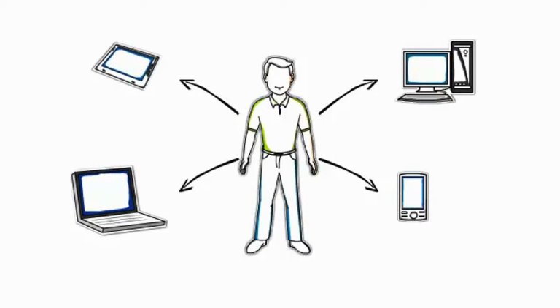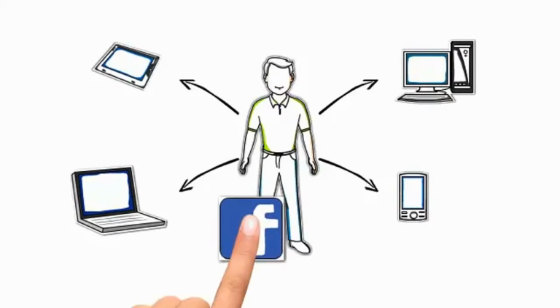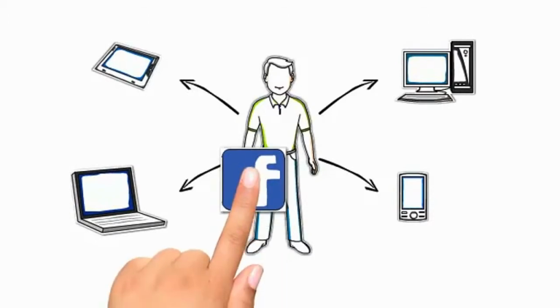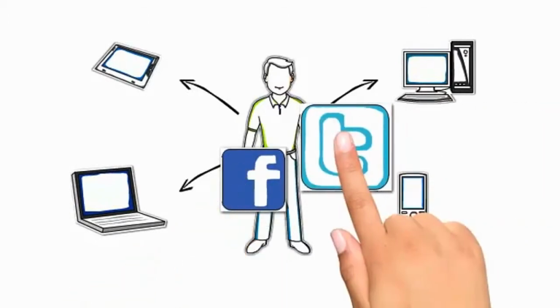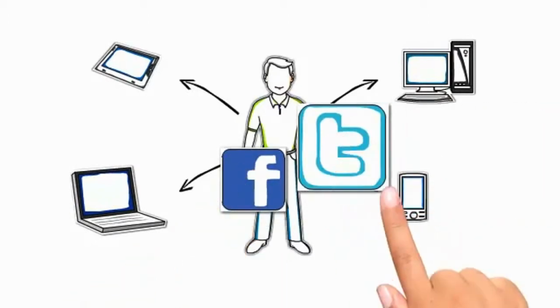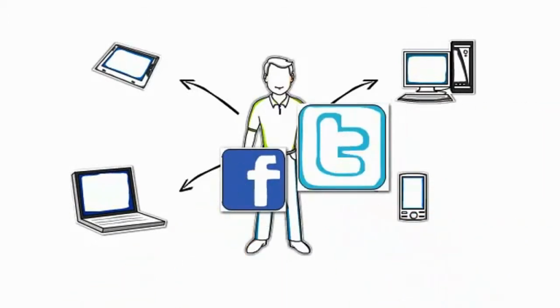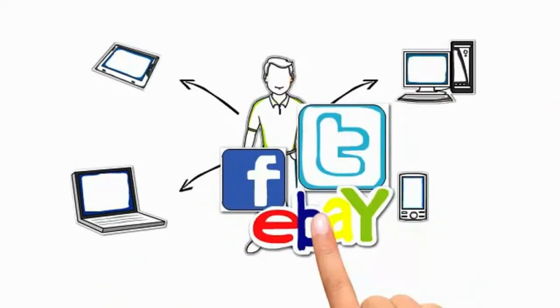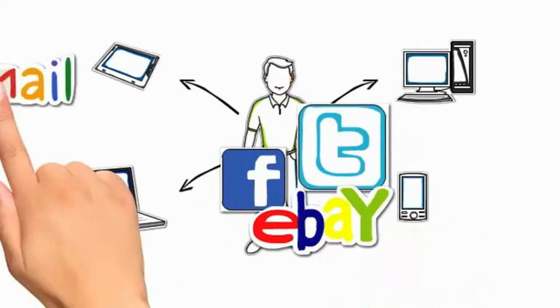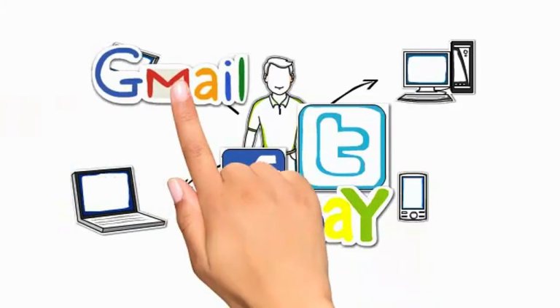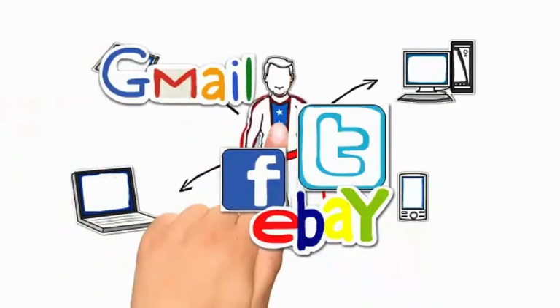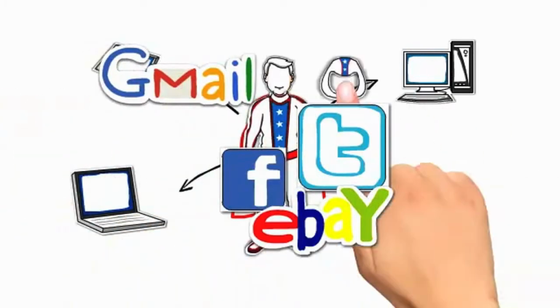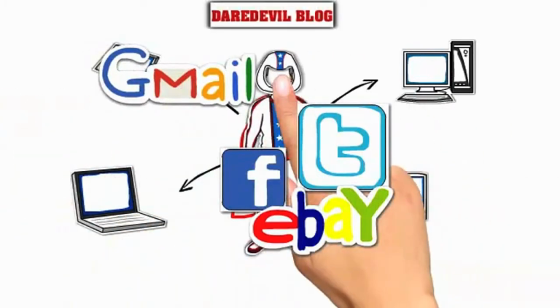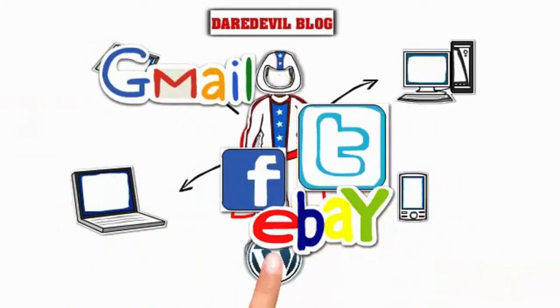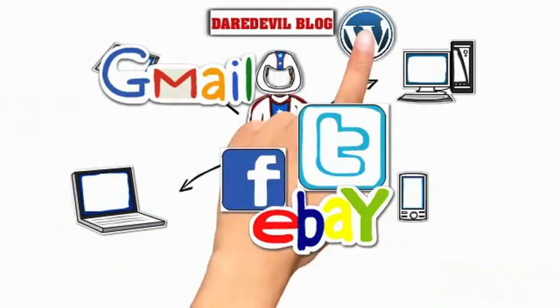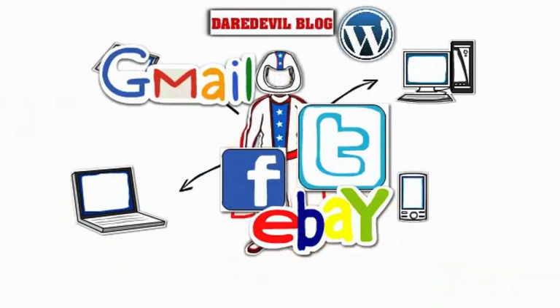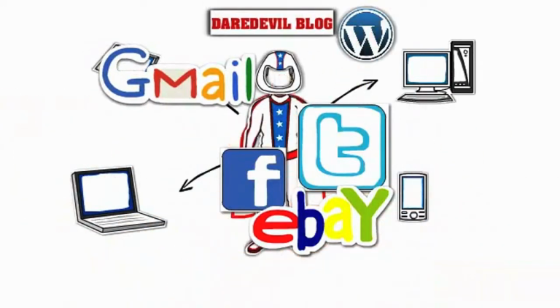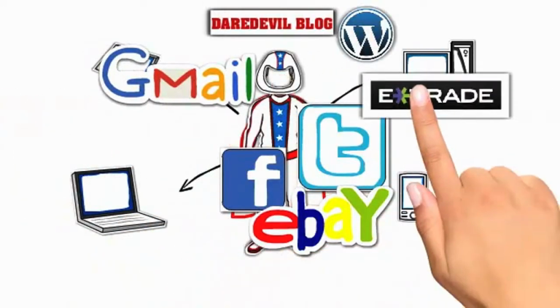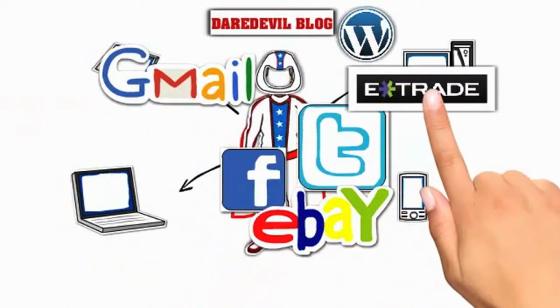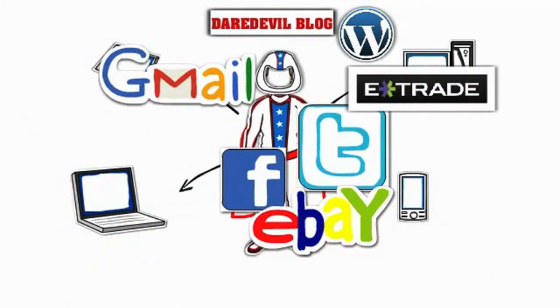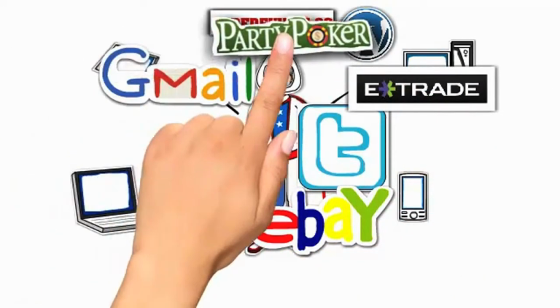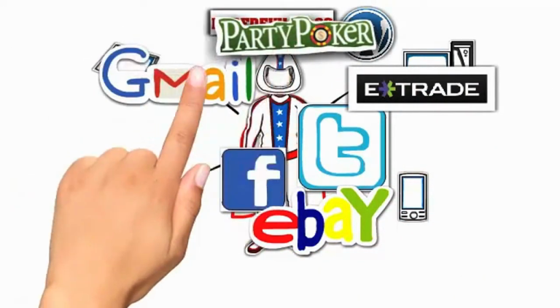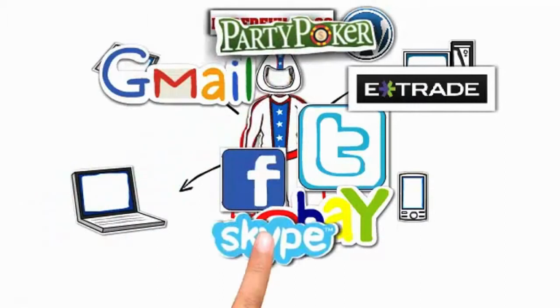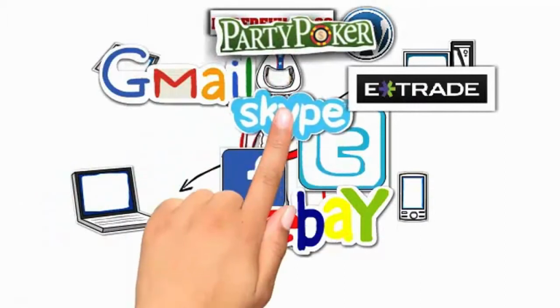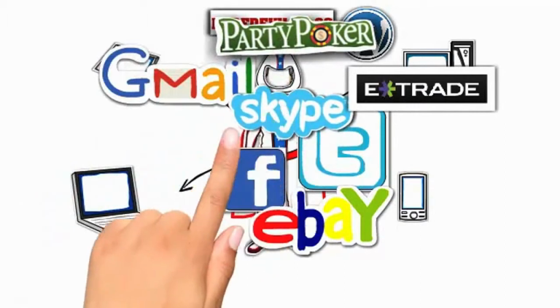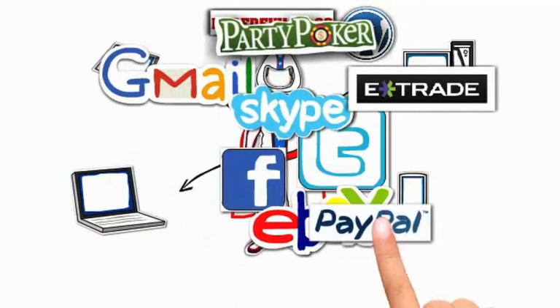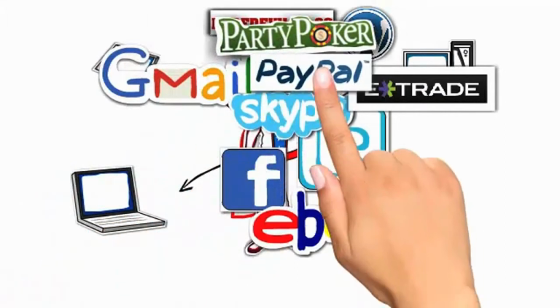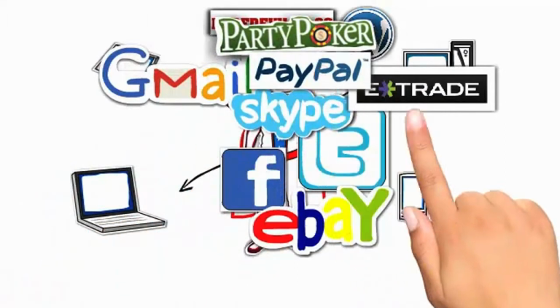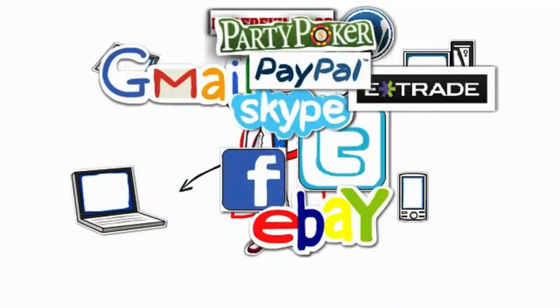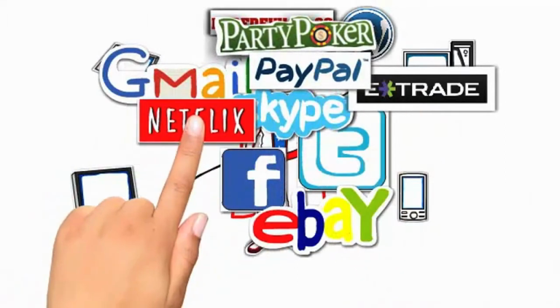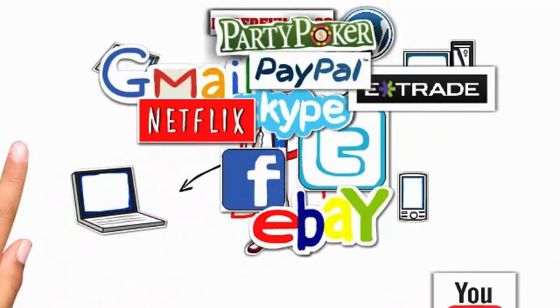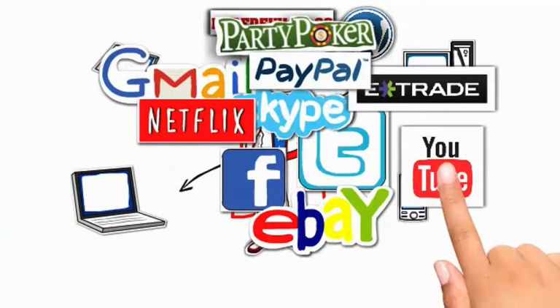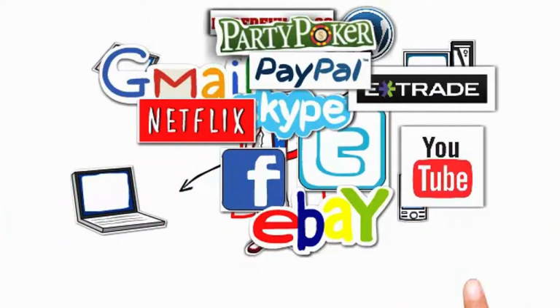Now he's on Facebook and Twitter, he's got four different email accounts, he blogs about his passion for doing daredevil stunts, he manages his investments, he plays poker, Skypes, sells things, shops, watches movies, and on and on and on.